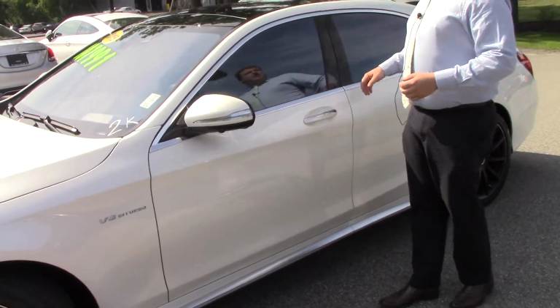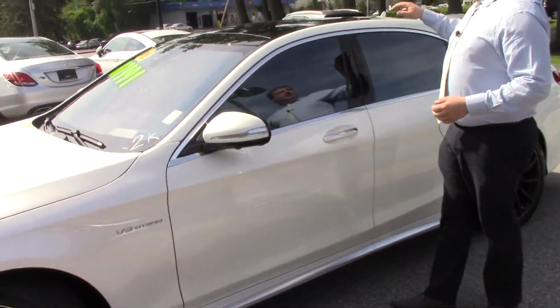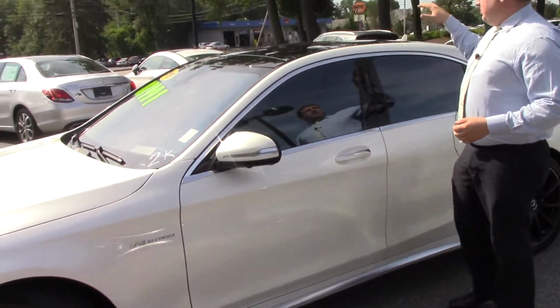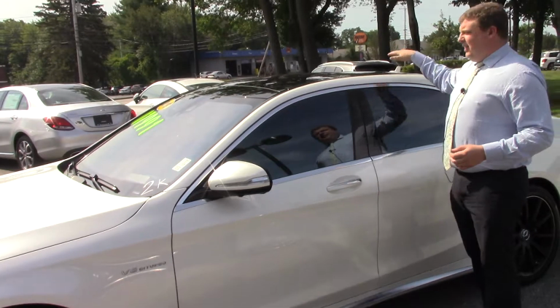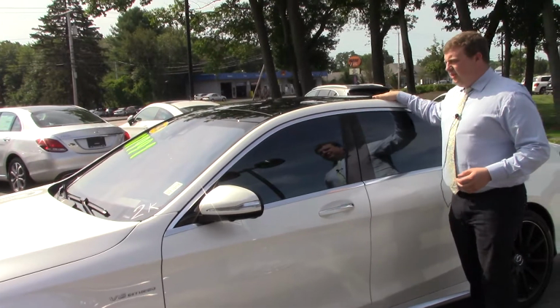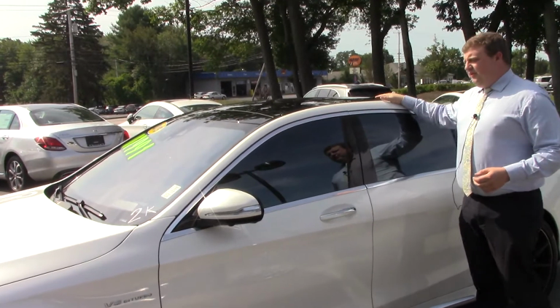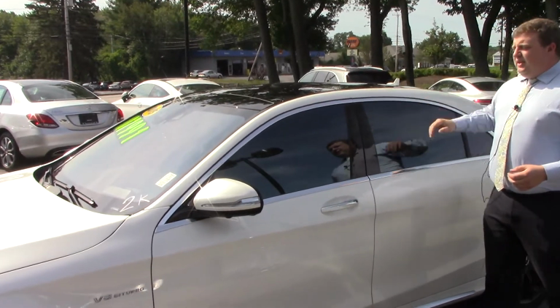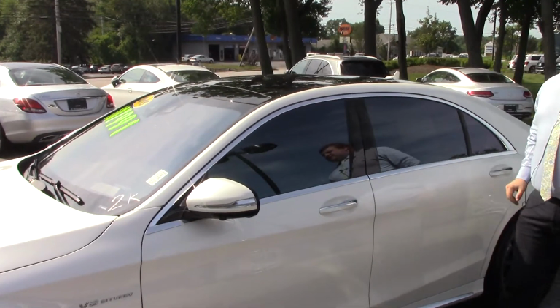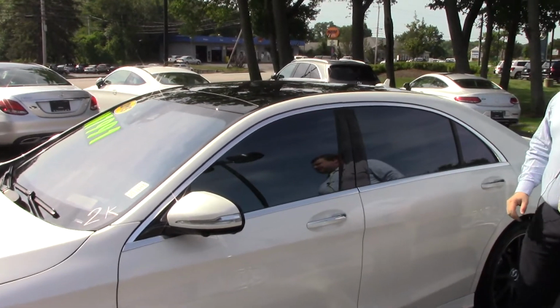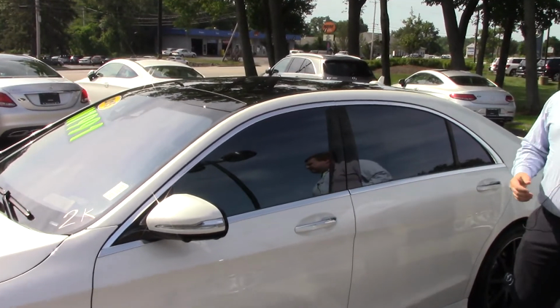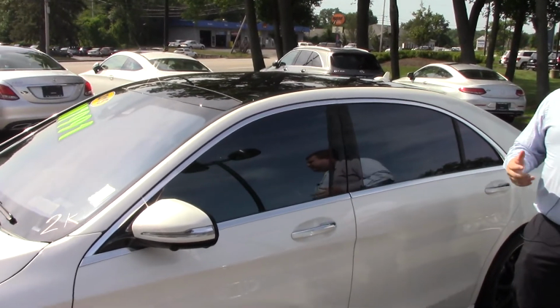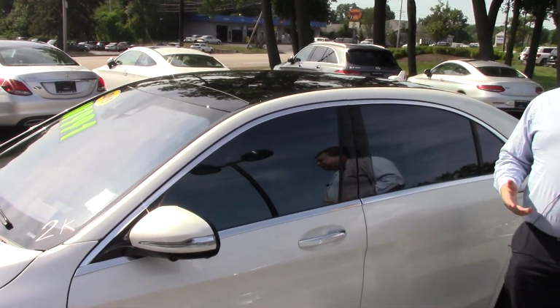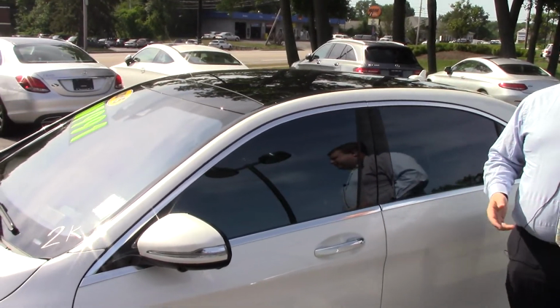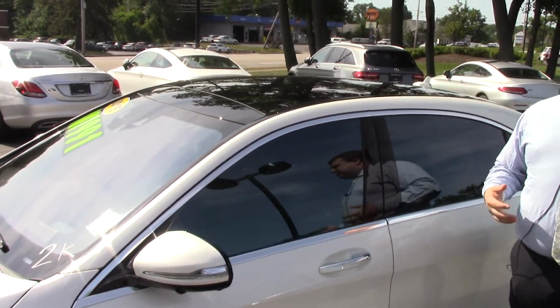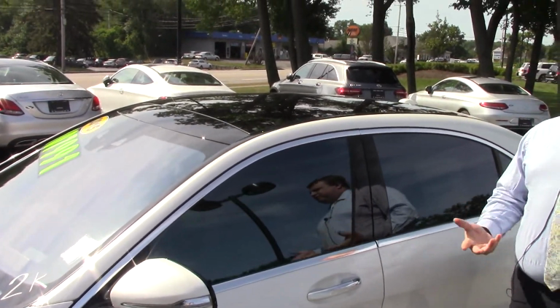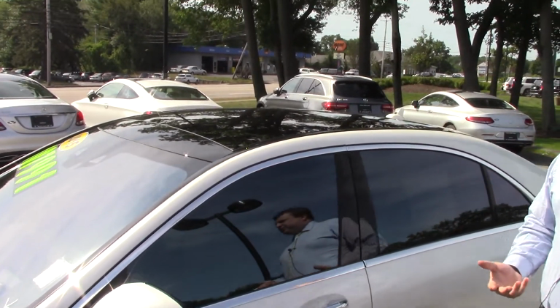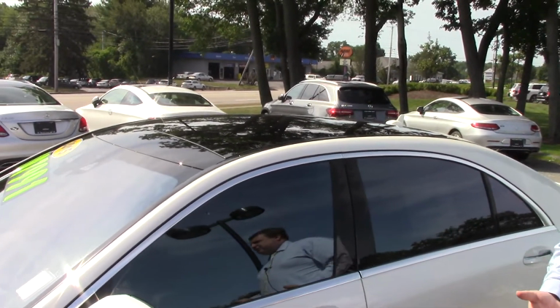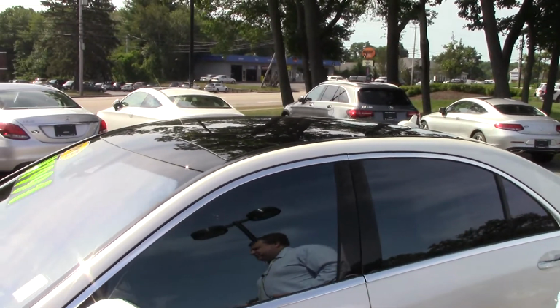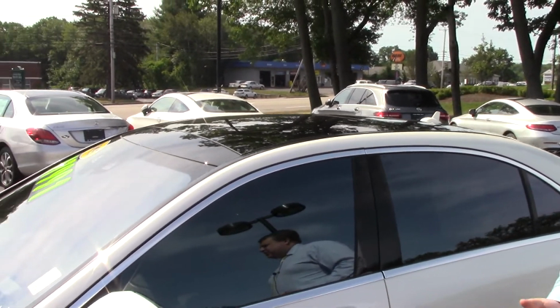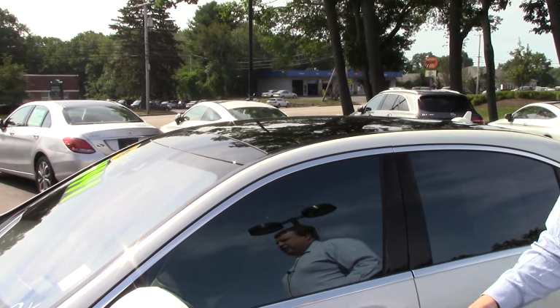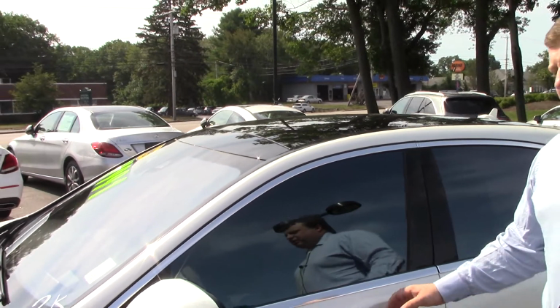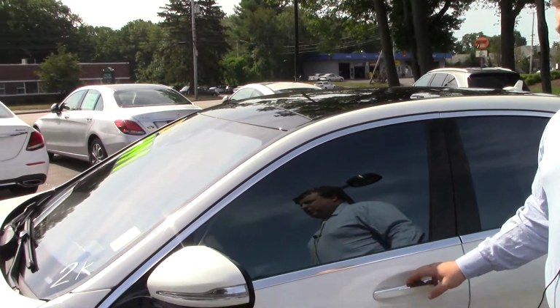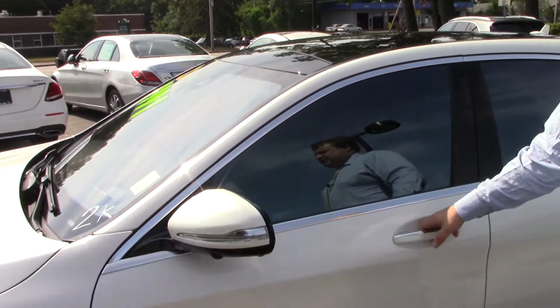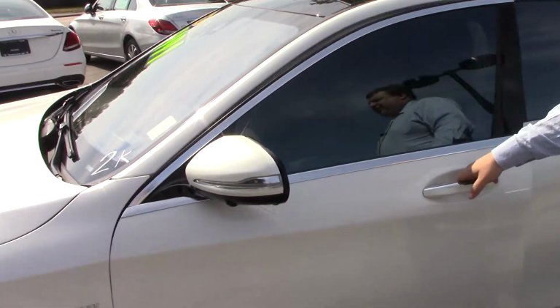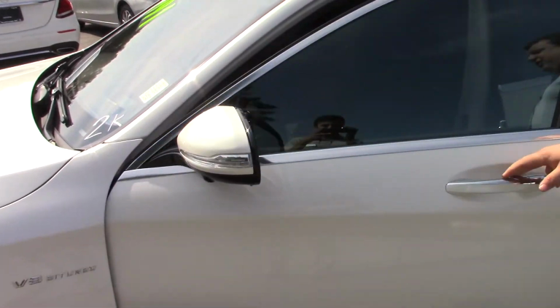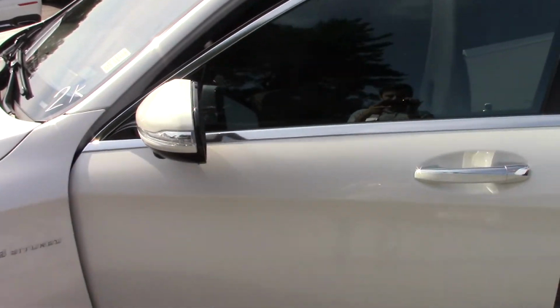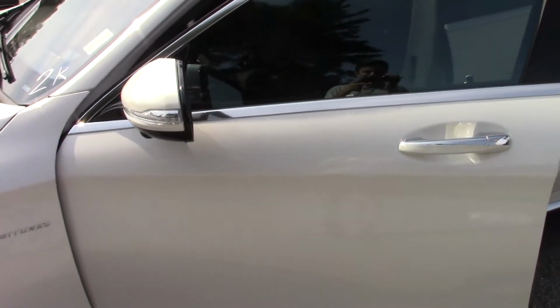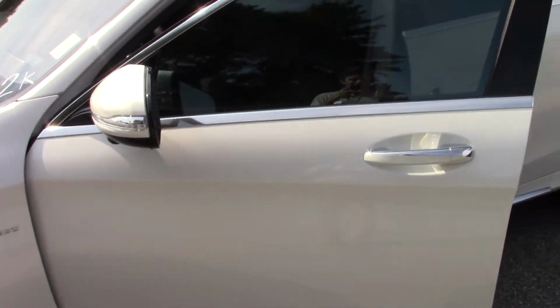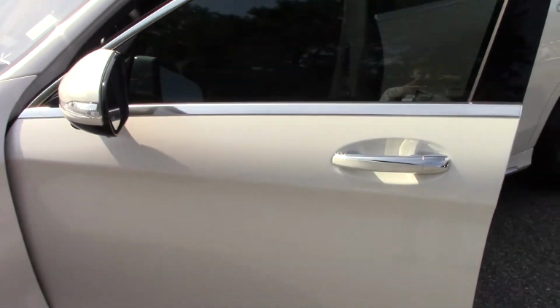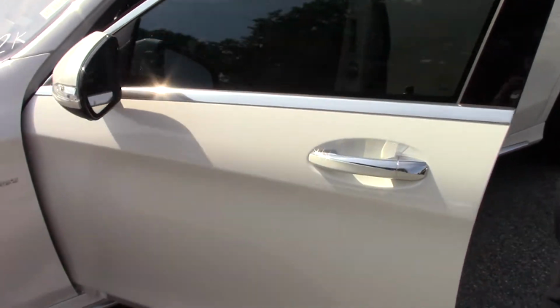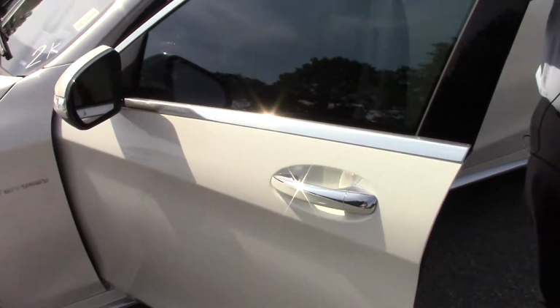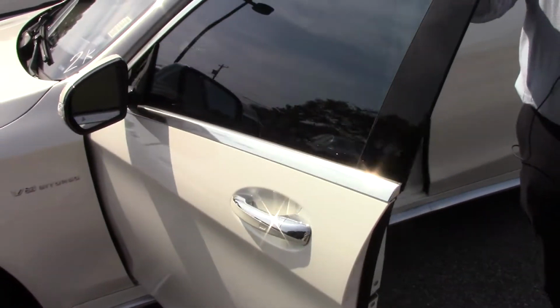This also has the panorama sunroof. This is the S-Class, so inside is some of the ultimate luxury features. Everything you'd come to know on an S550, you're going to get here along with the horsepower.